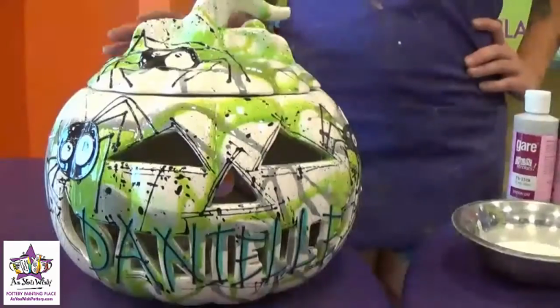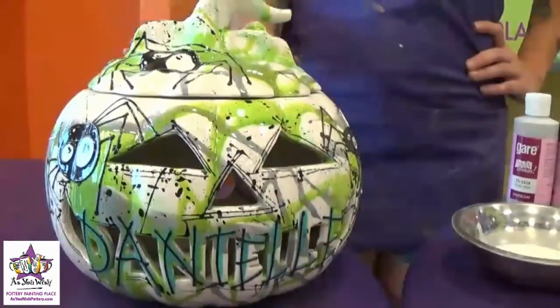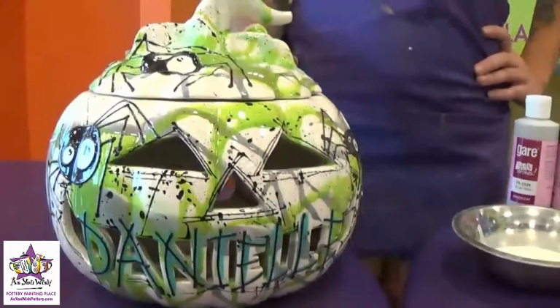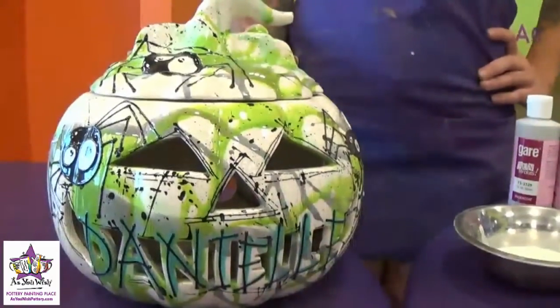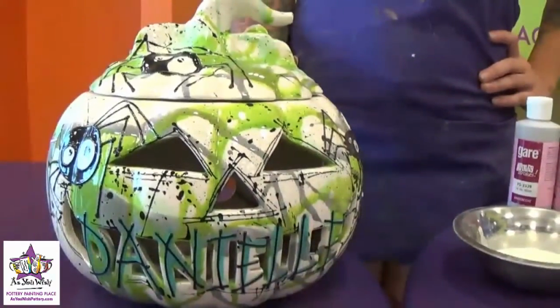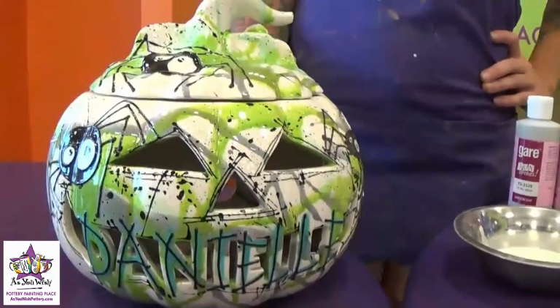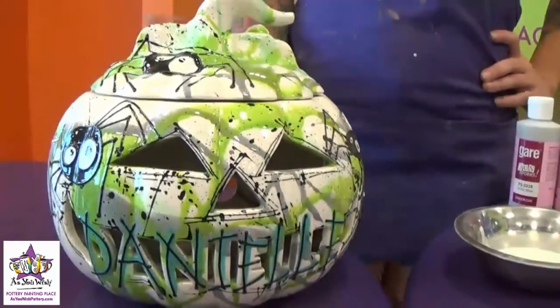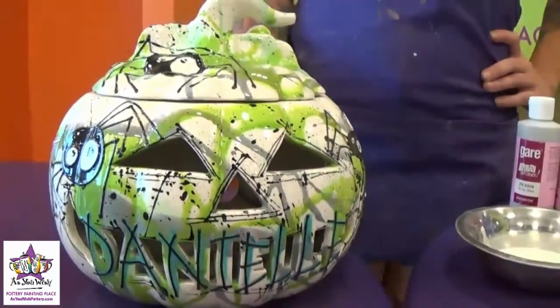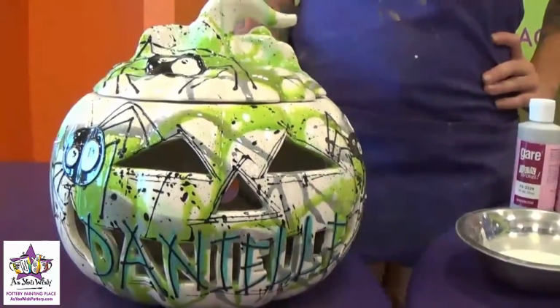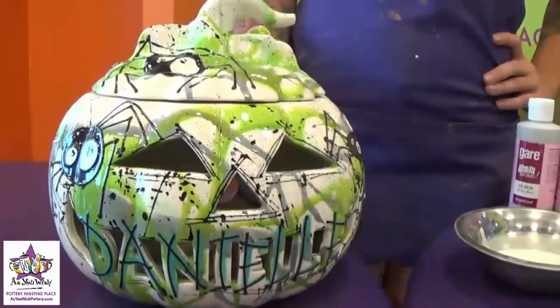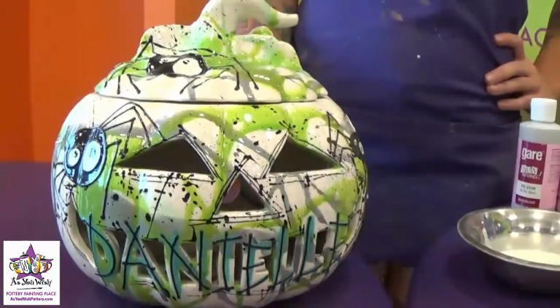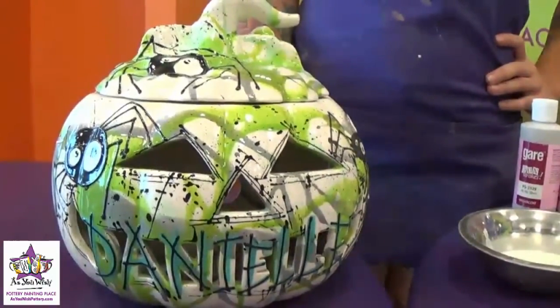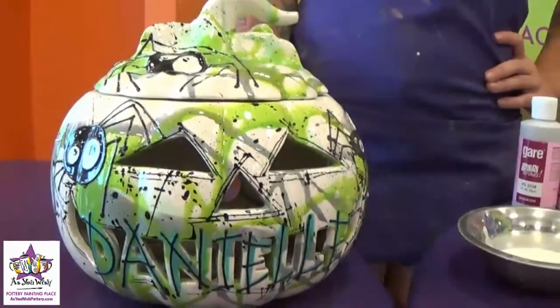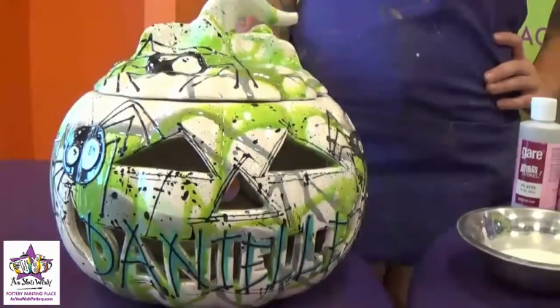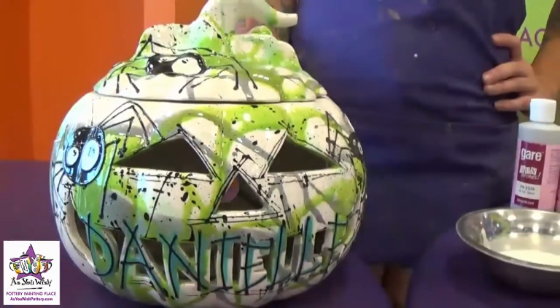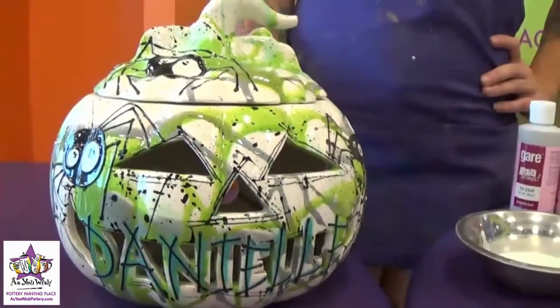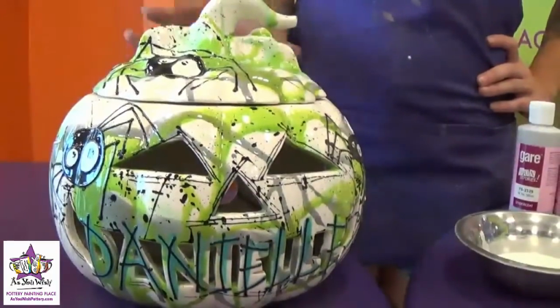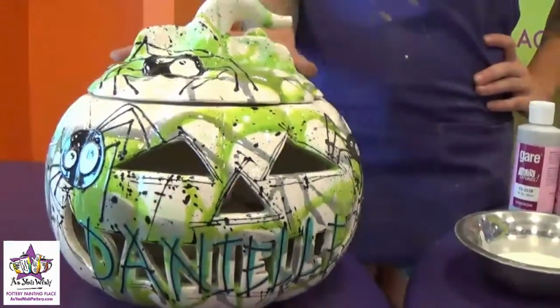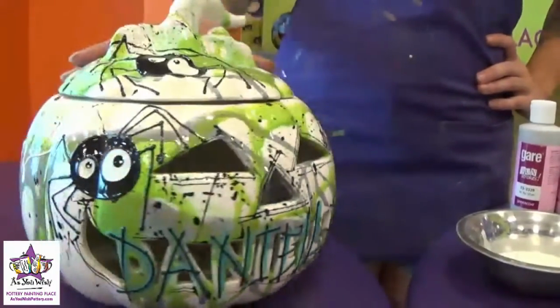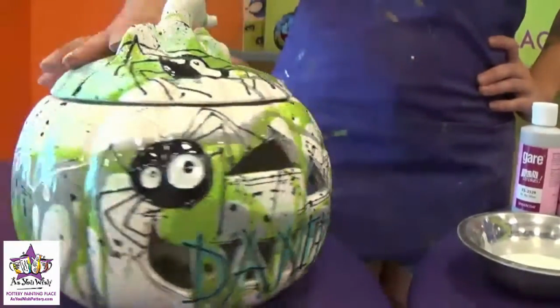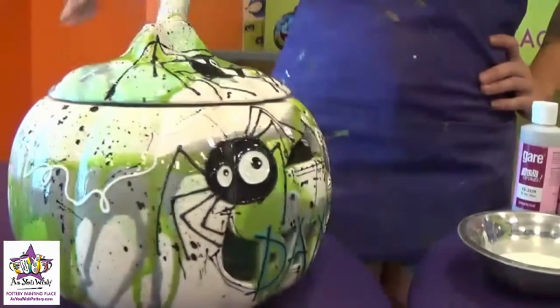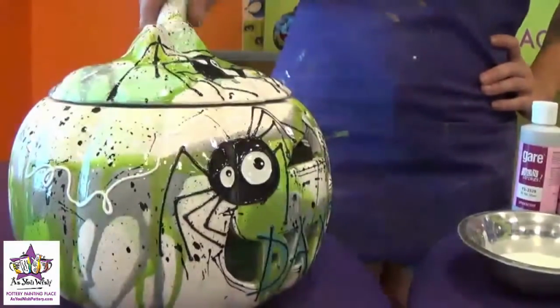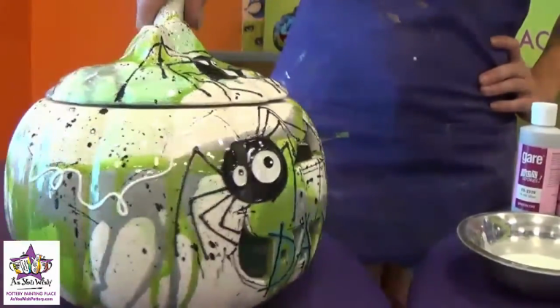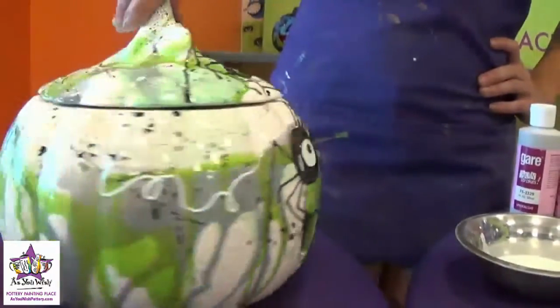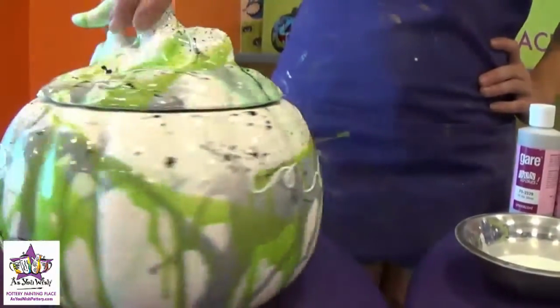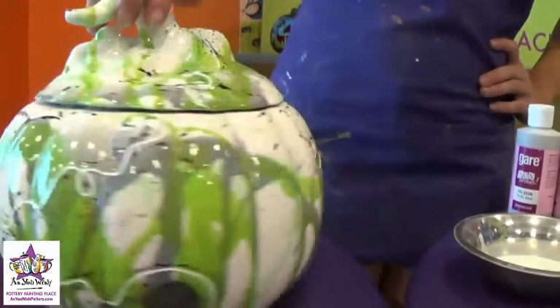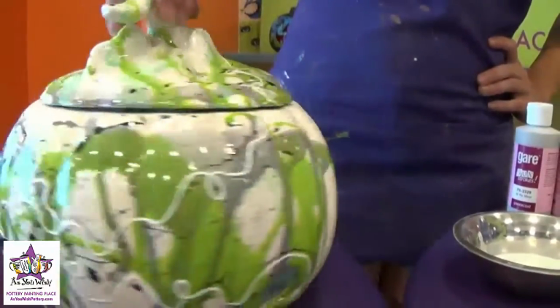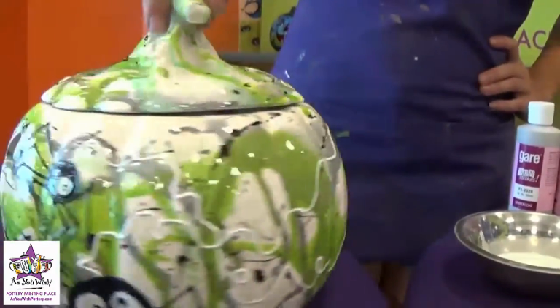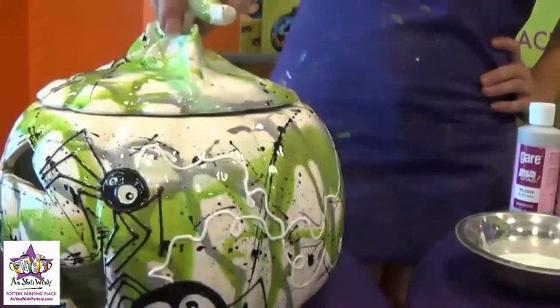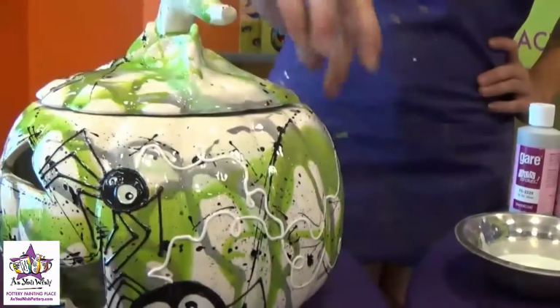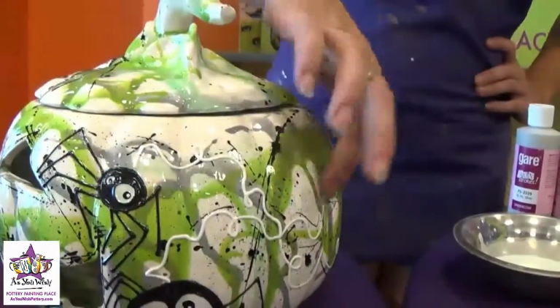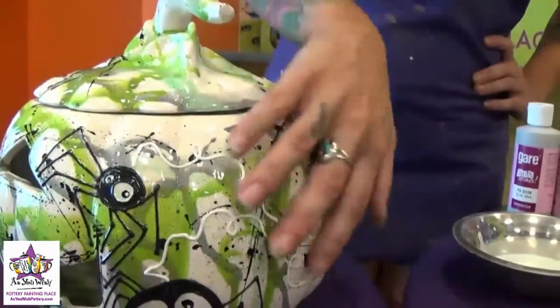Today I'm going to show you guys how to recreate this Halloween pumpkin using the dripping technique. It has spiders all over it too, and we'll put some webbing on the end.